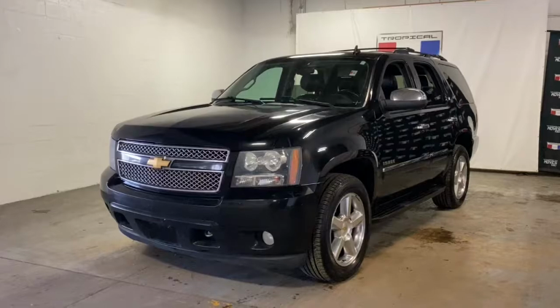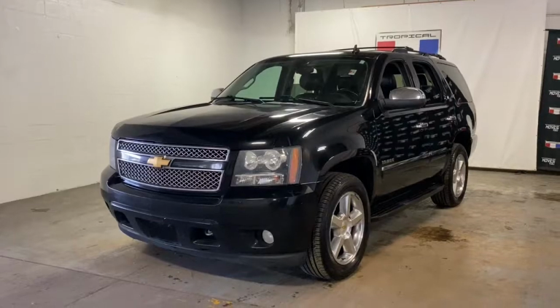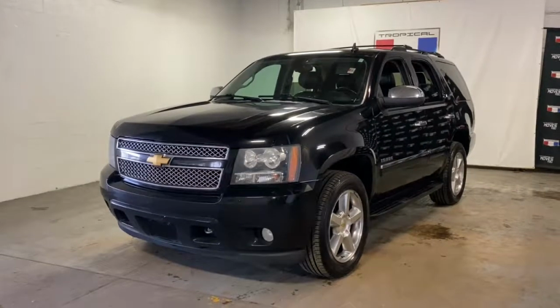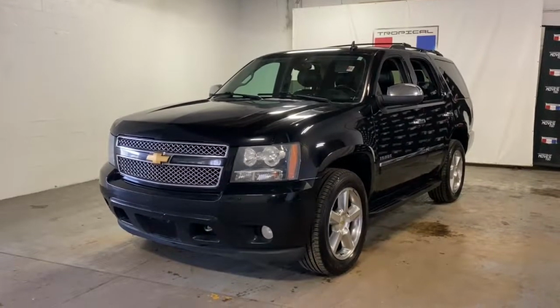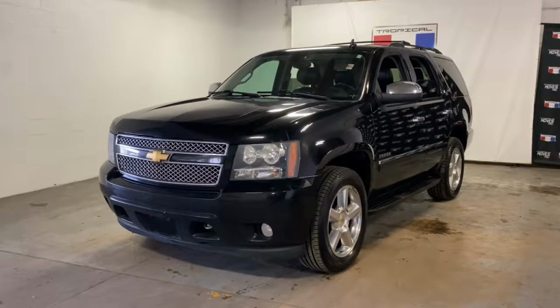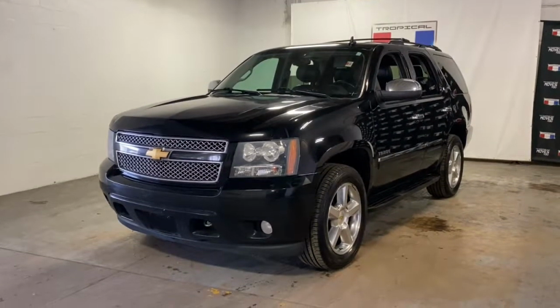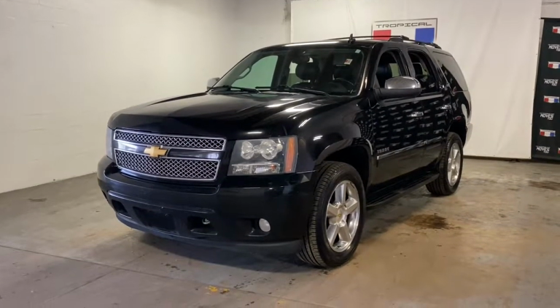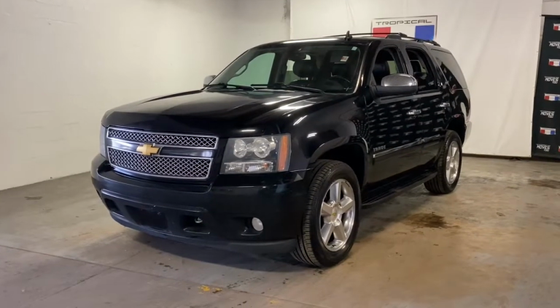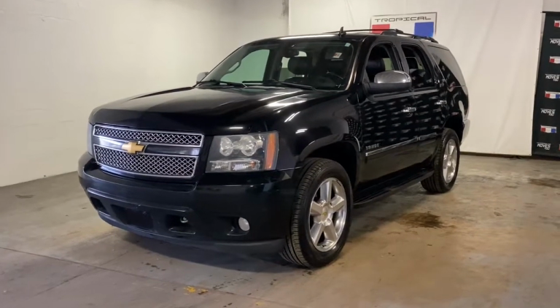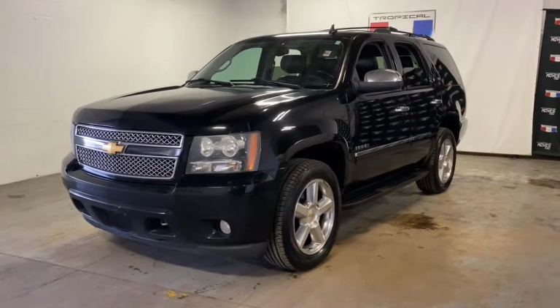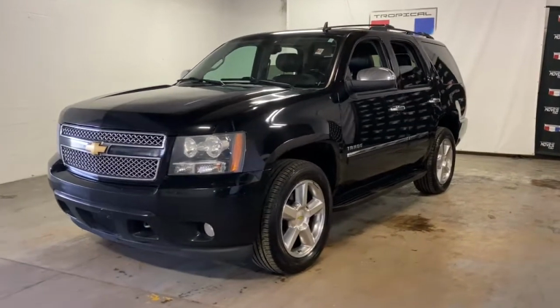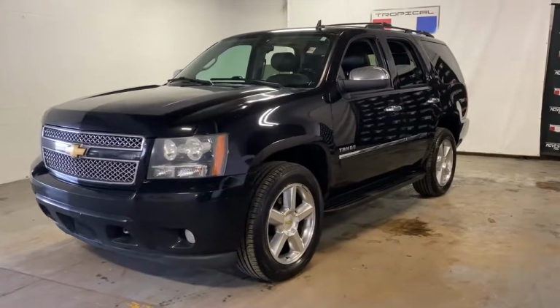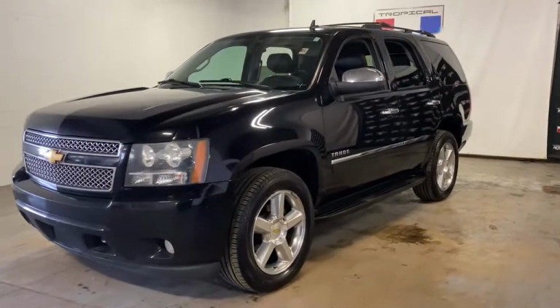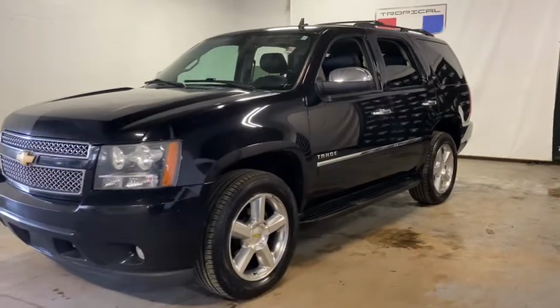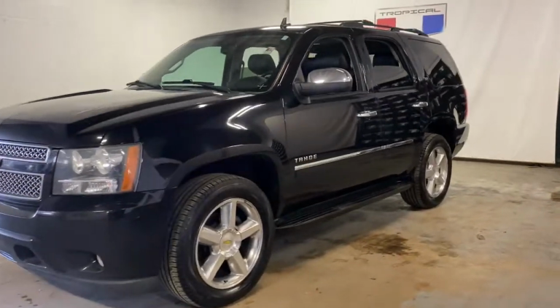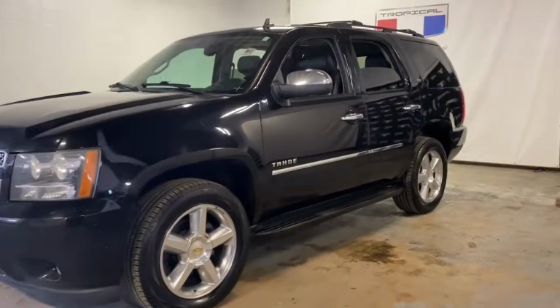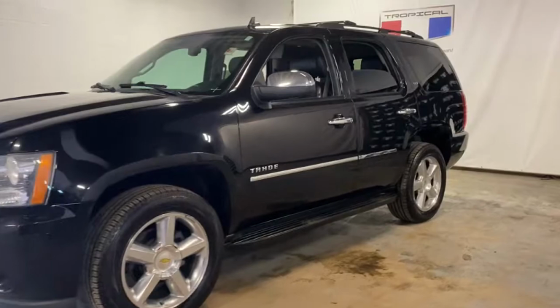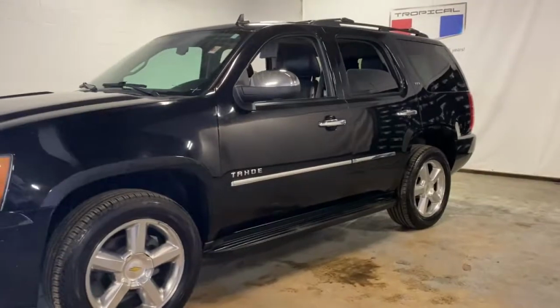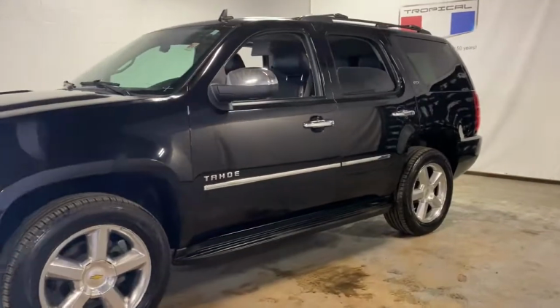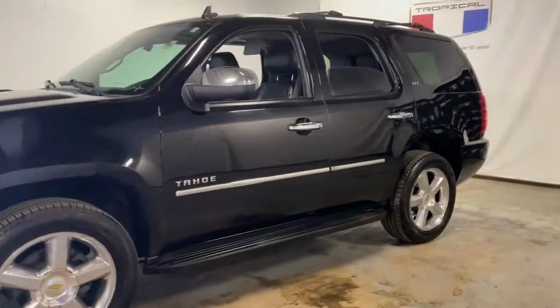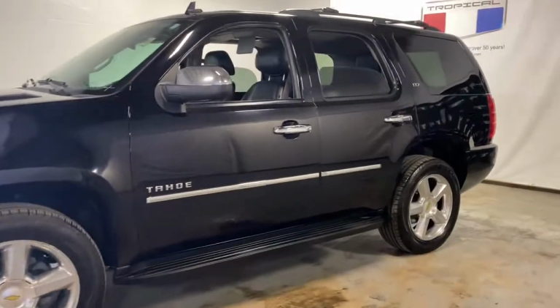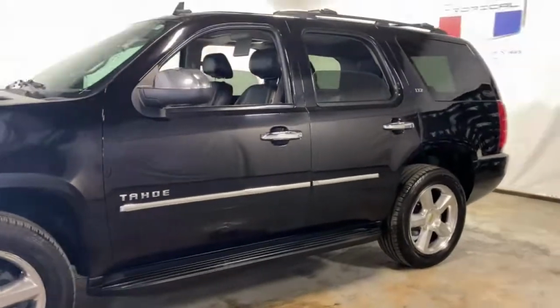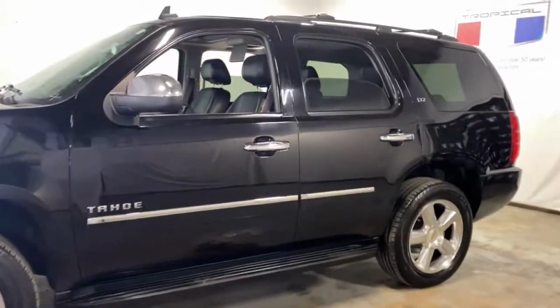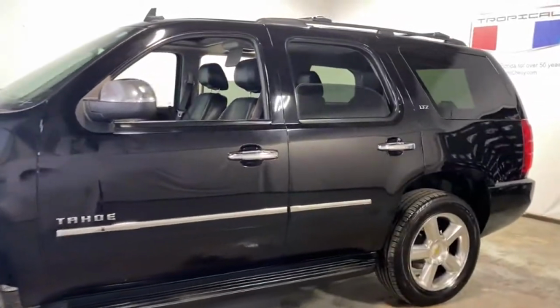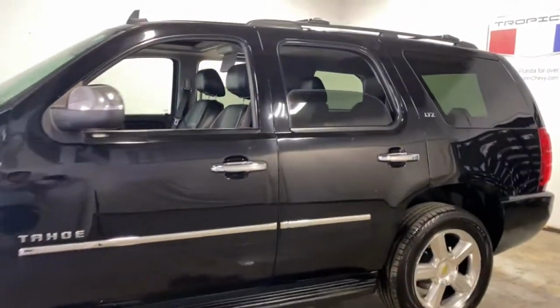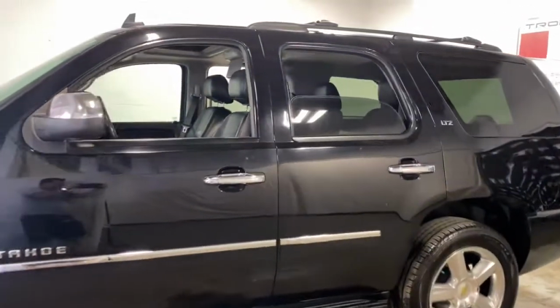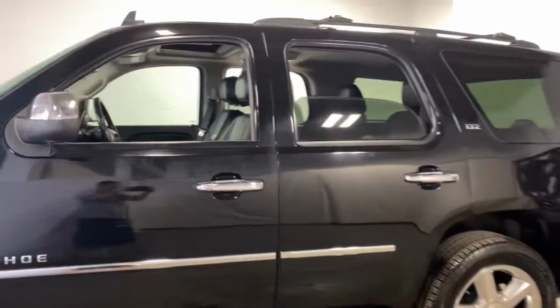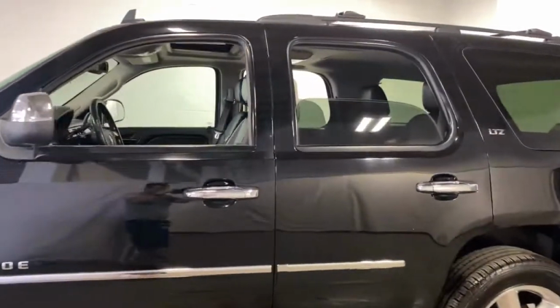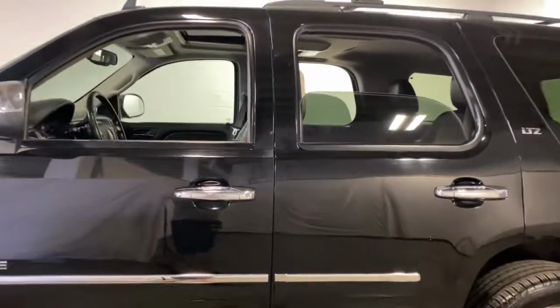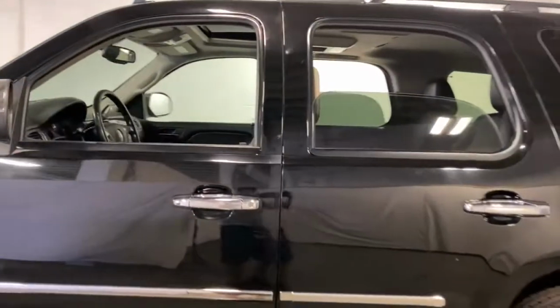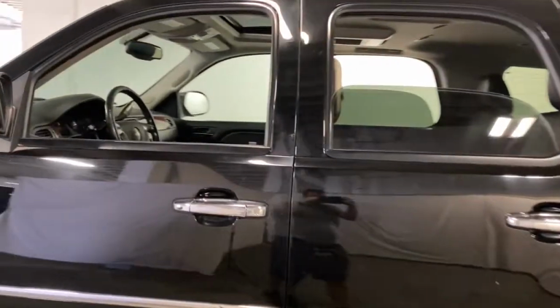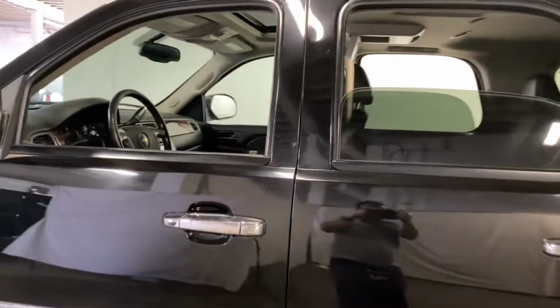Your next car could be the 2013 Chevrolet Tahoe. This vehicle is an outstanding buy with fewer than 200,000 miles on the odometer.